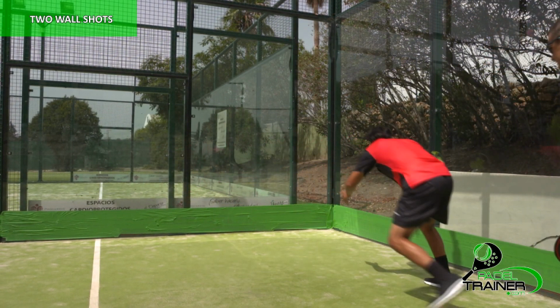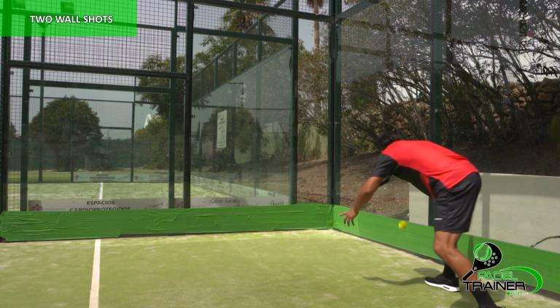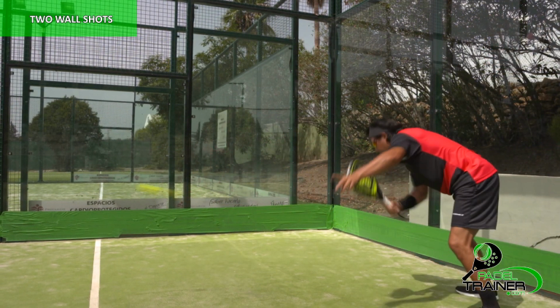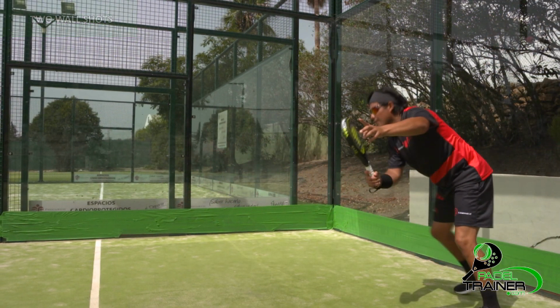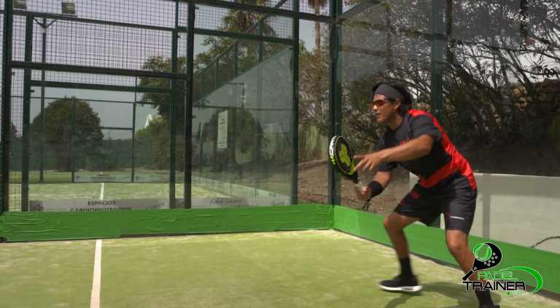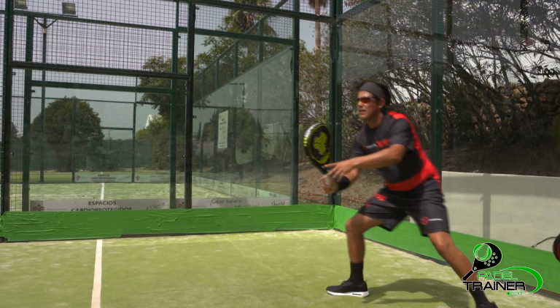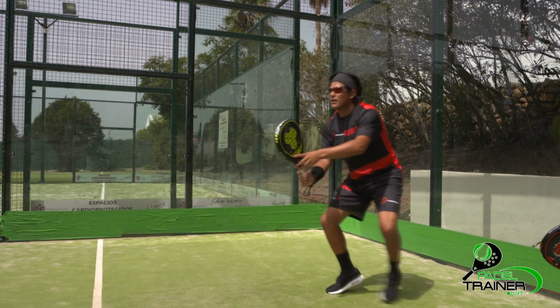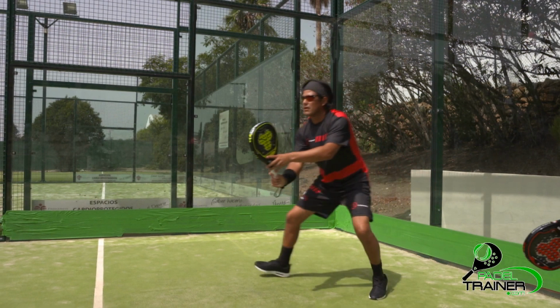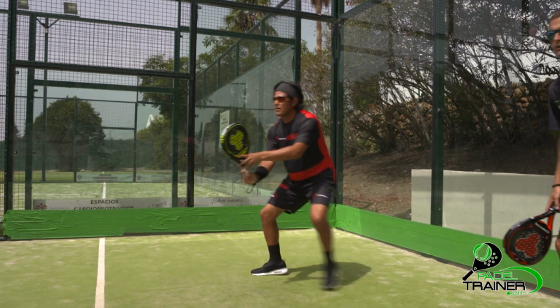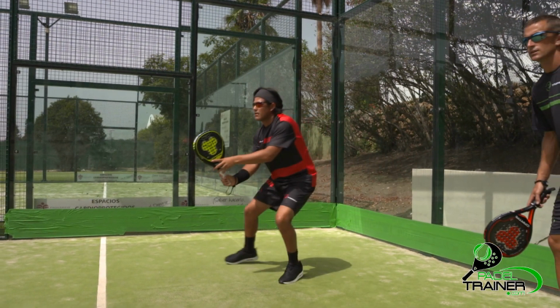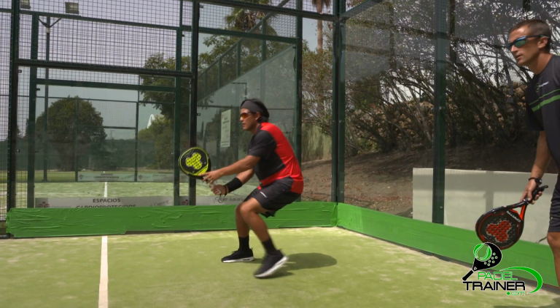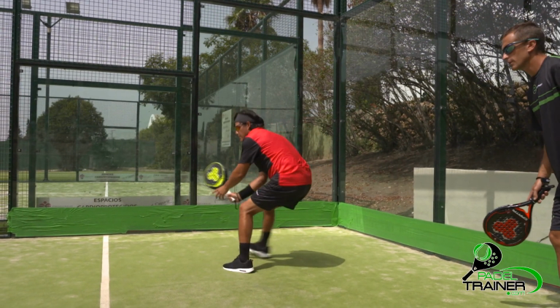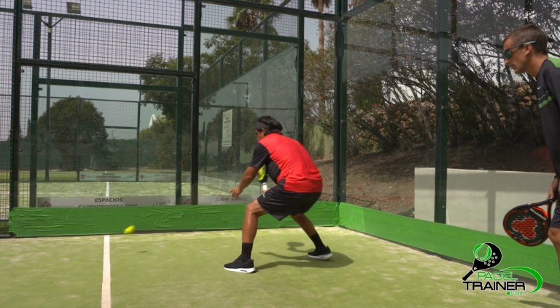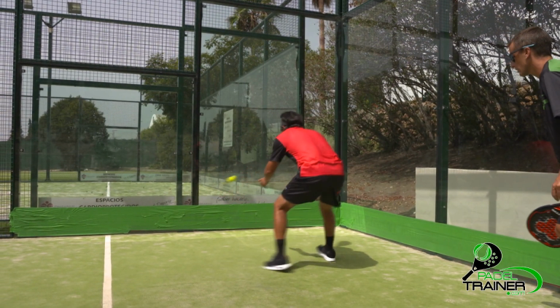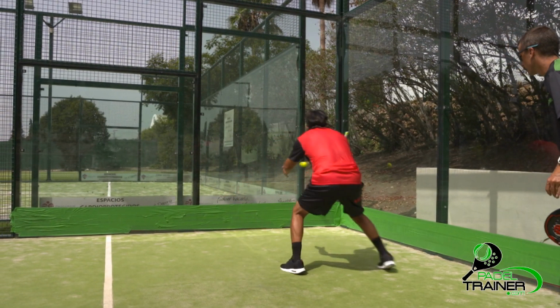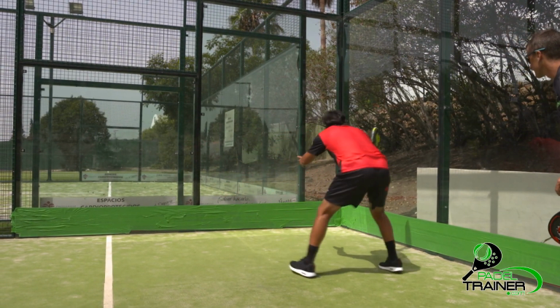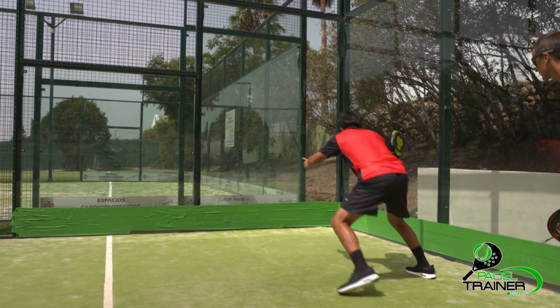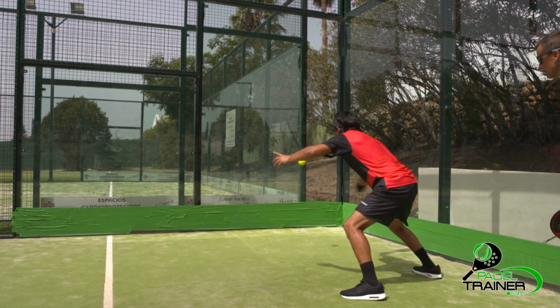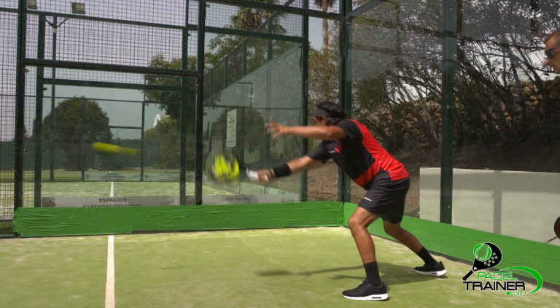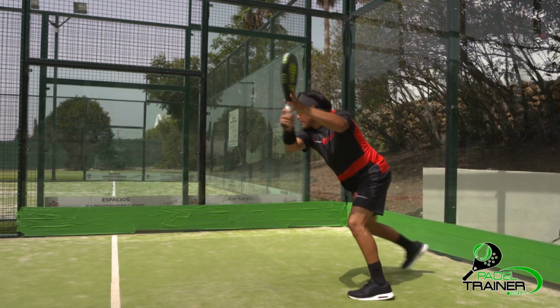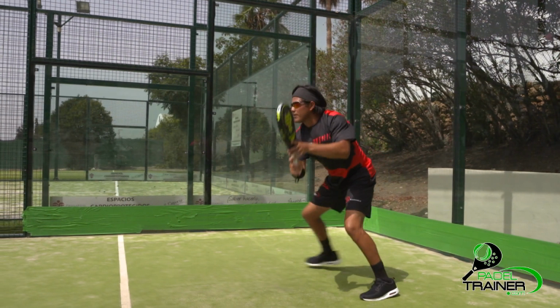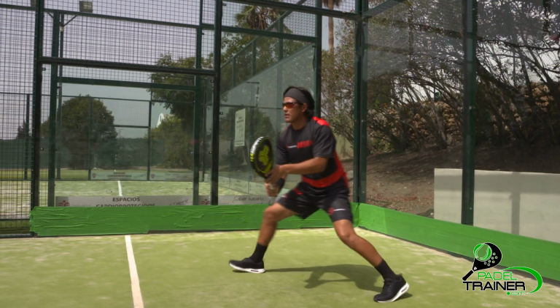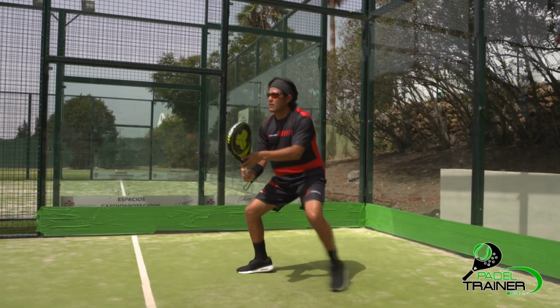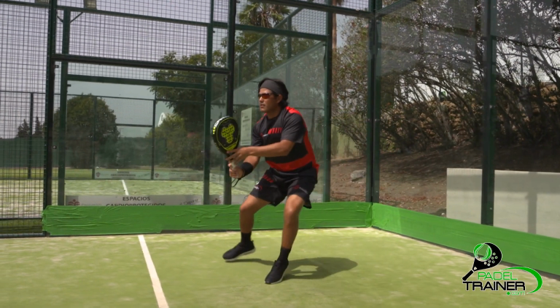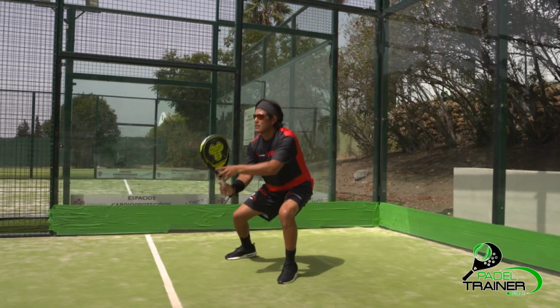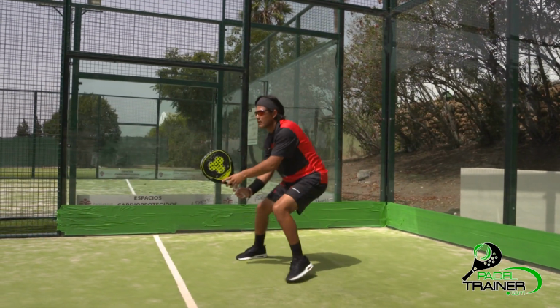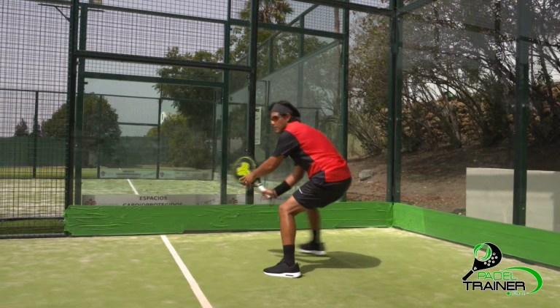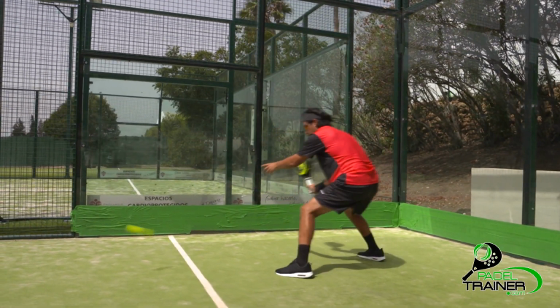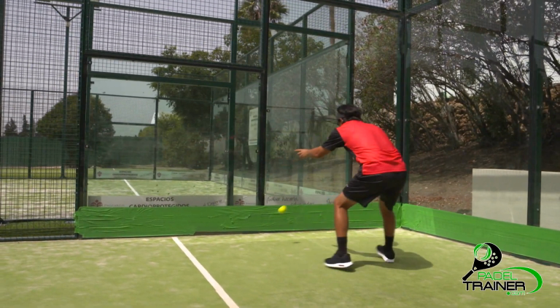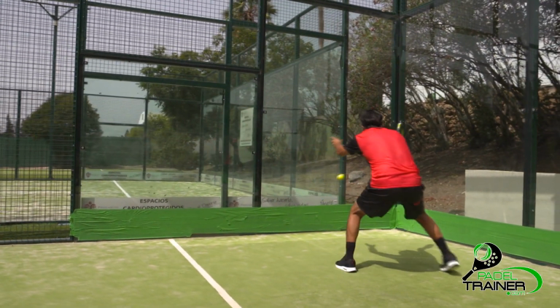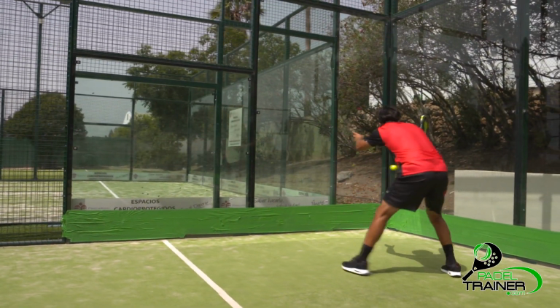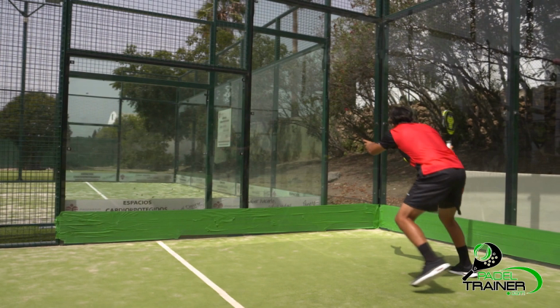The first one is the footwork. A two-wall shot will normally slow down without offering a big bounce off the back wall. Our position will then need to be corrected by moving back in a diagonal motion in order to stay totally behind the ball.